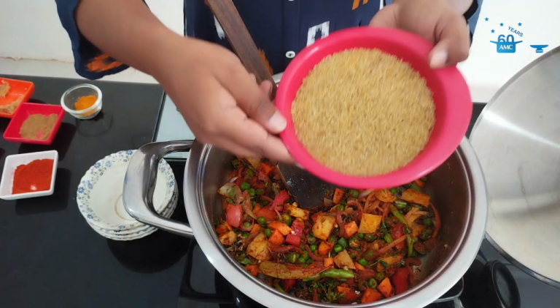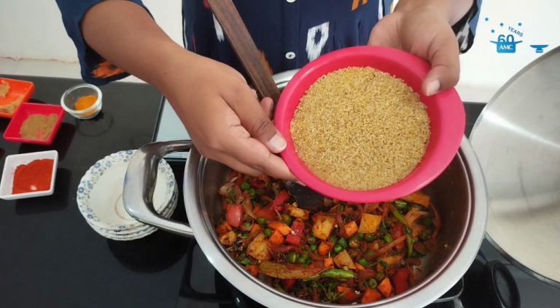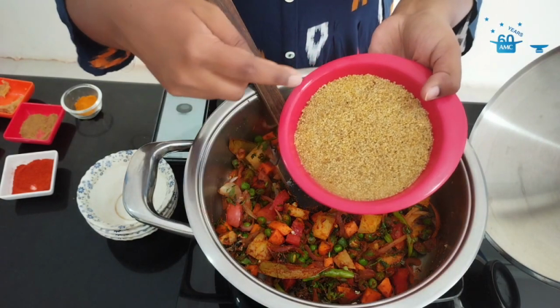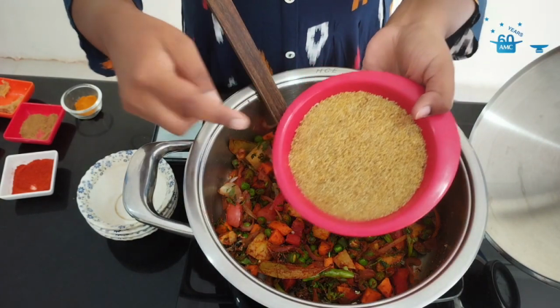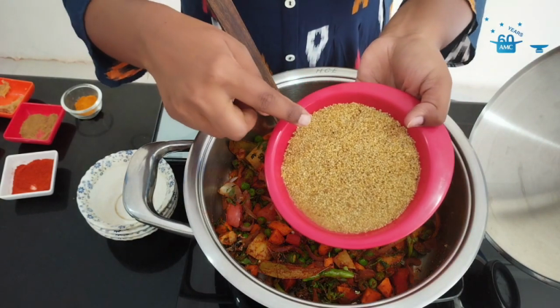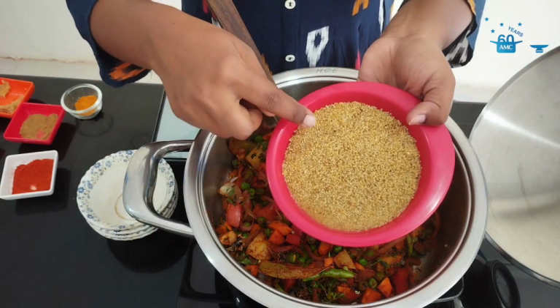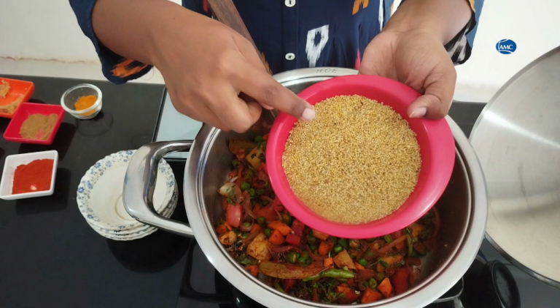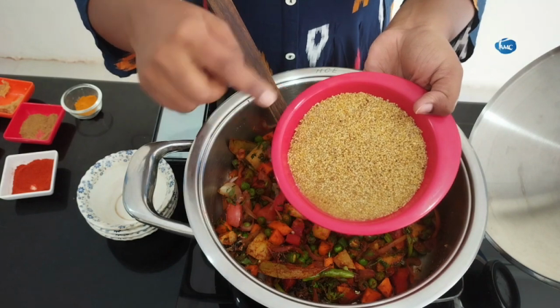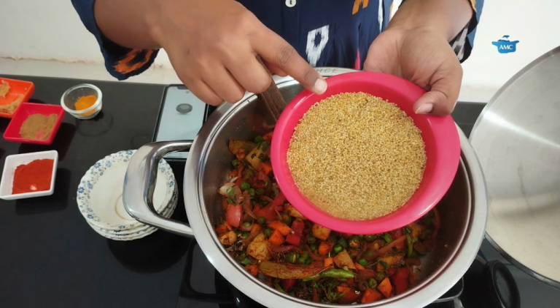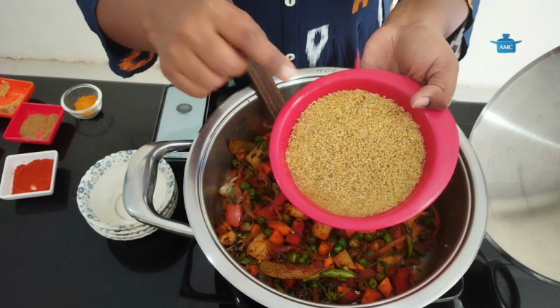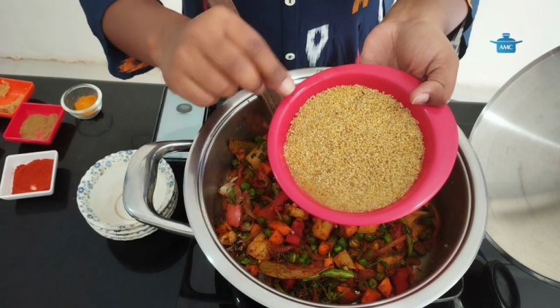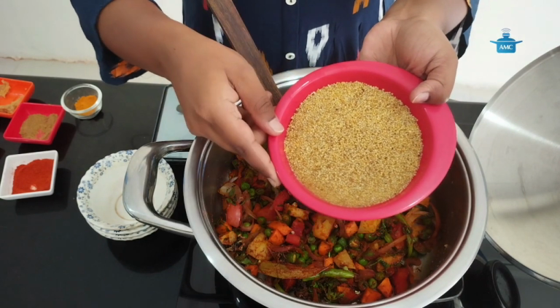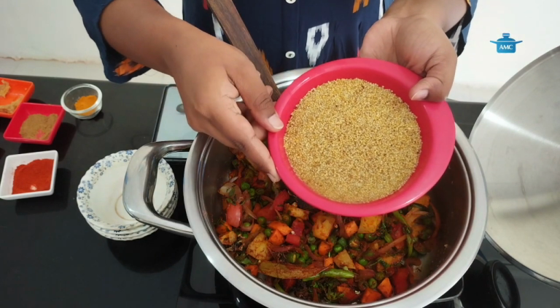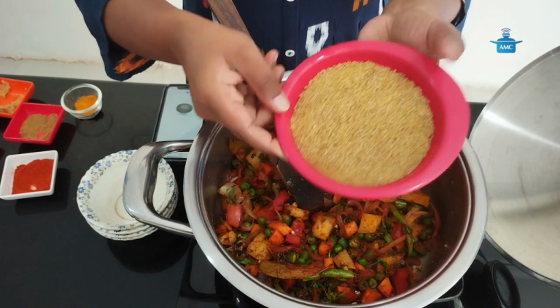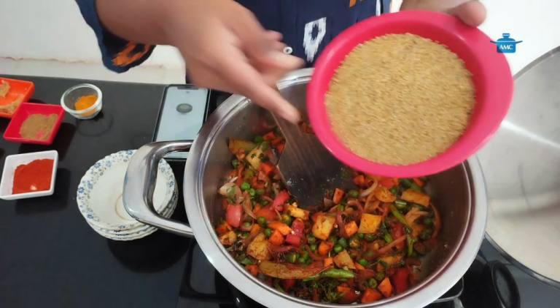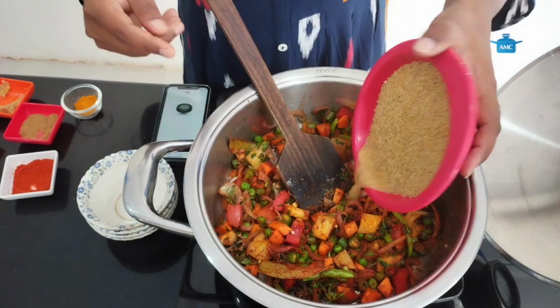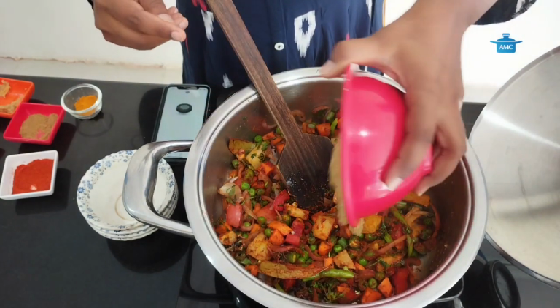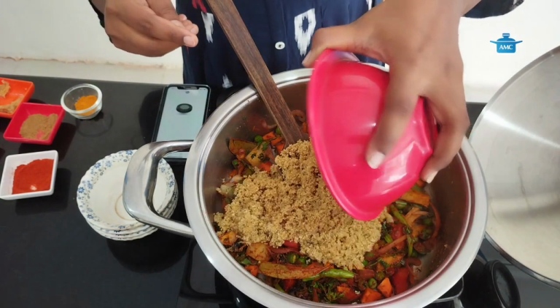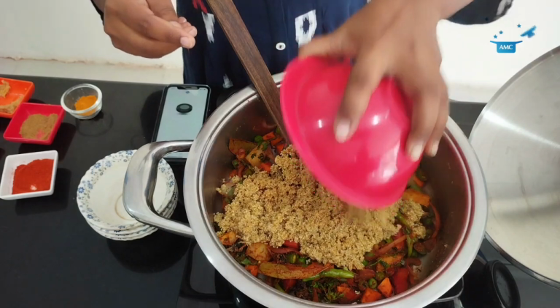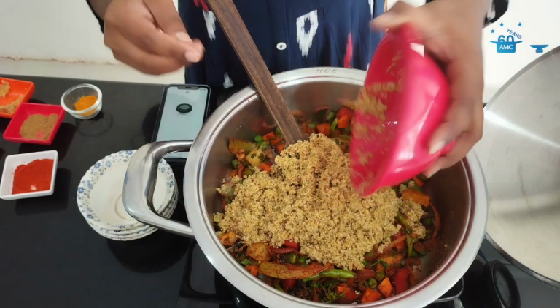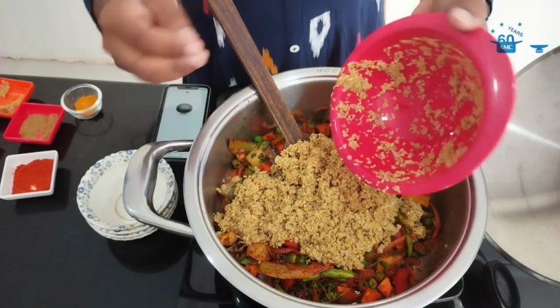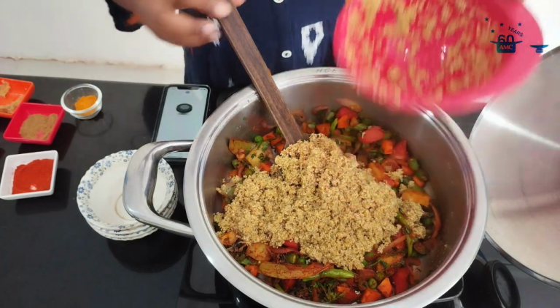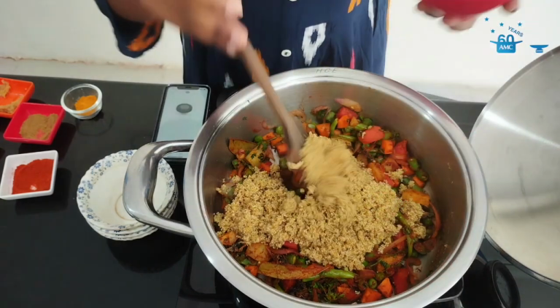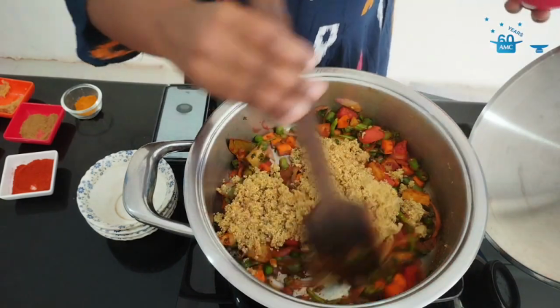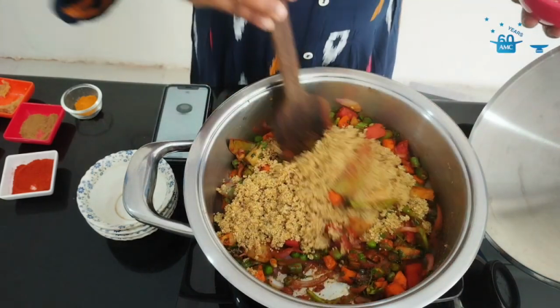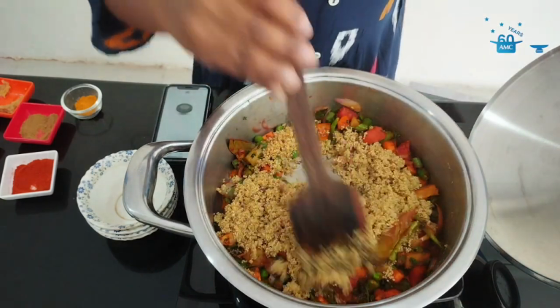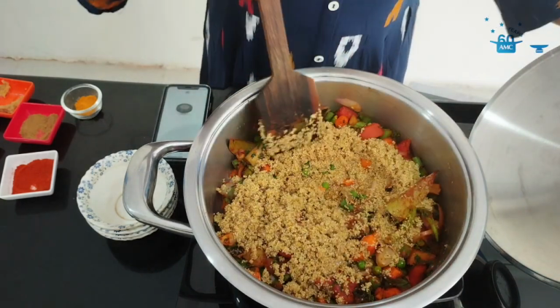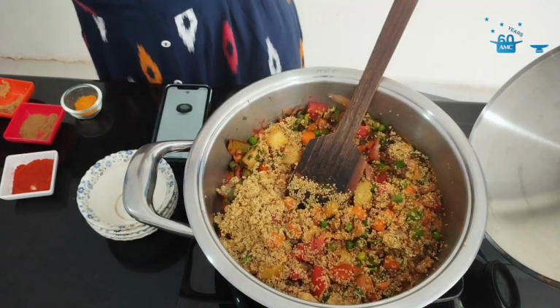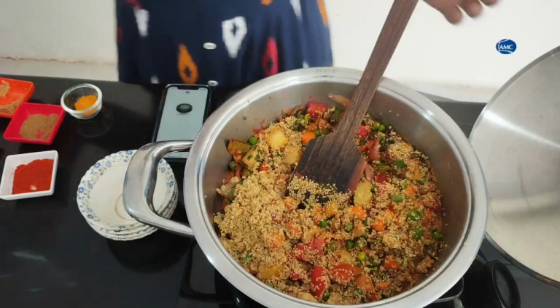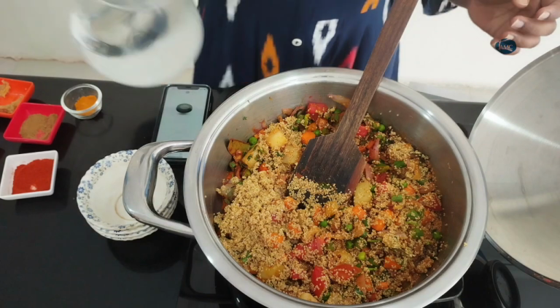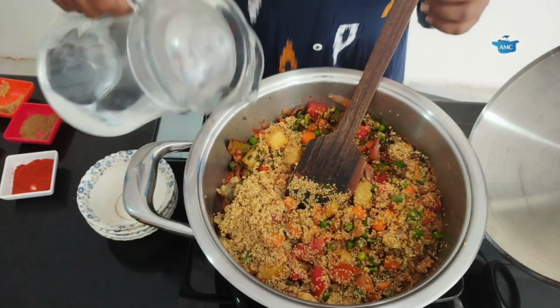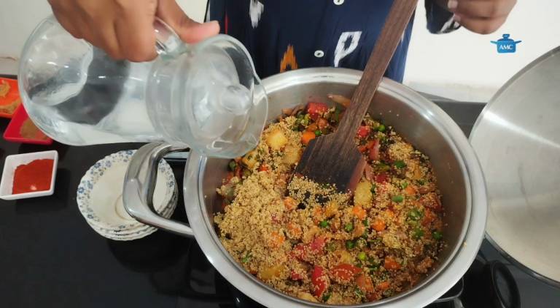Now I am going to add millets. I have taken foxtail millets. I have cleaned it and soaked it for 40 minutes. I am adding 1 cup of foxtail millets. For that, I am going to add 2 cups of water.